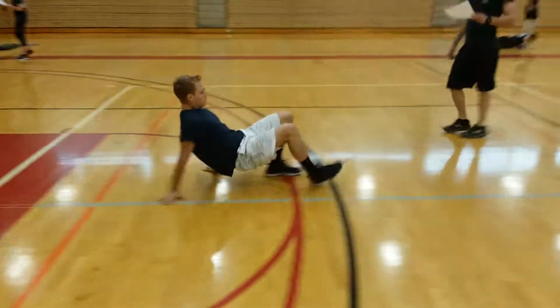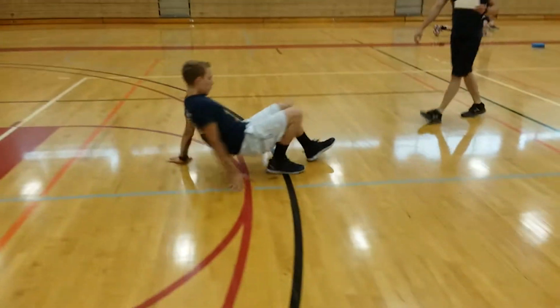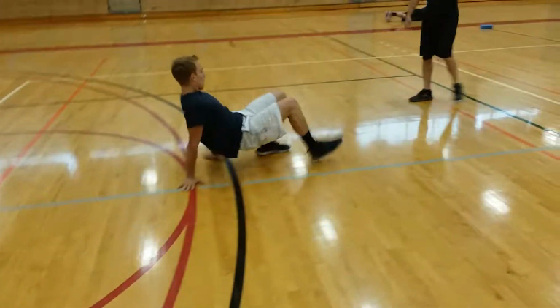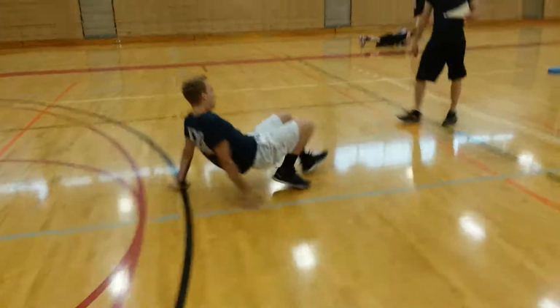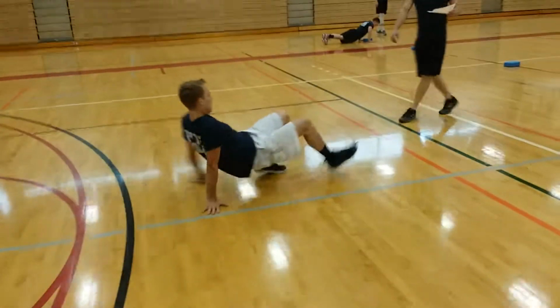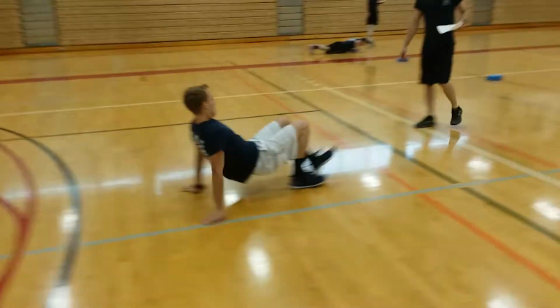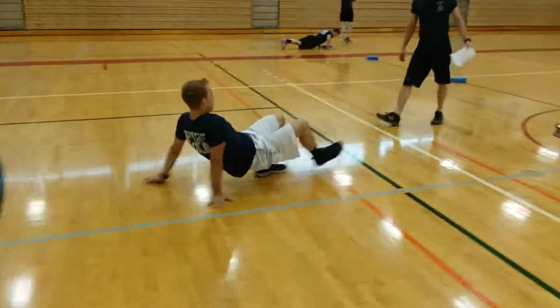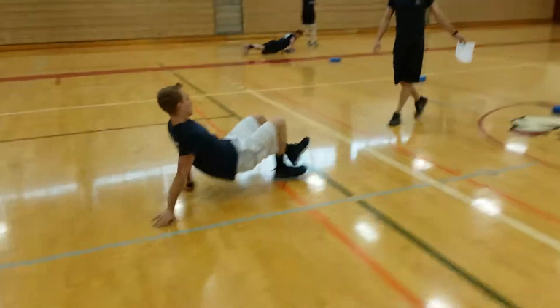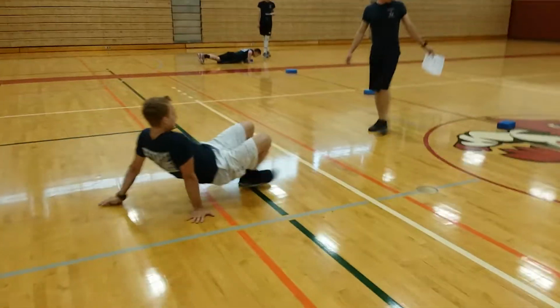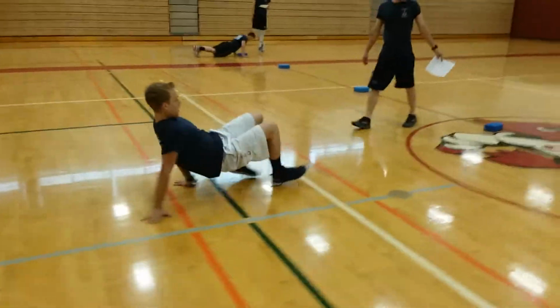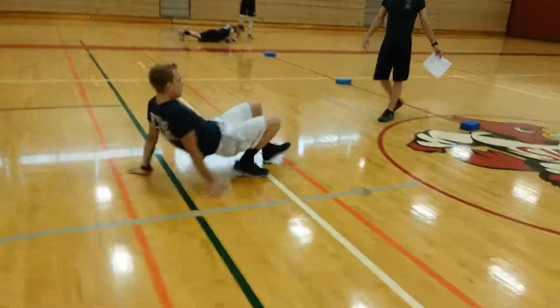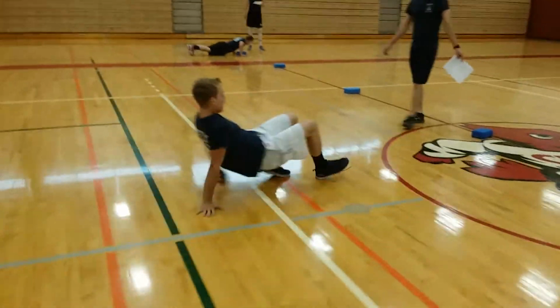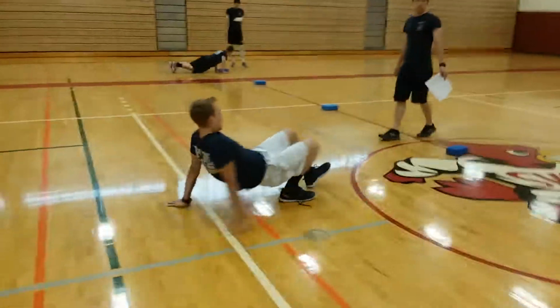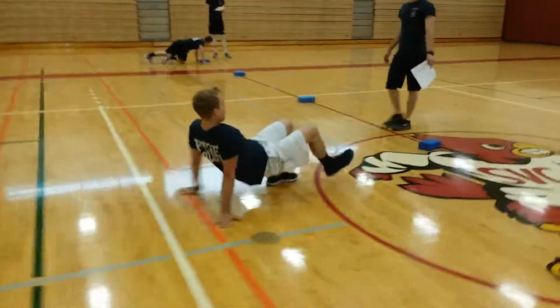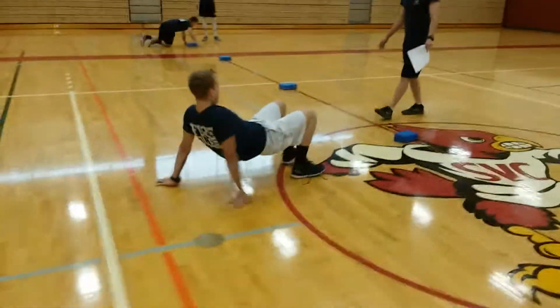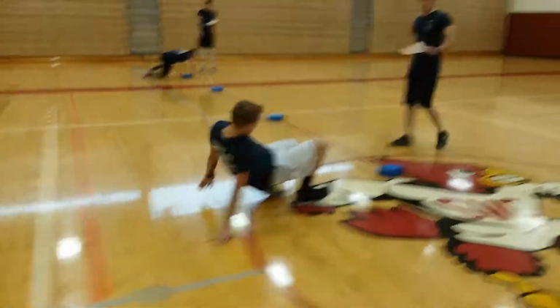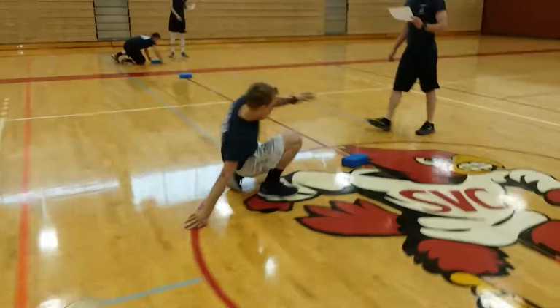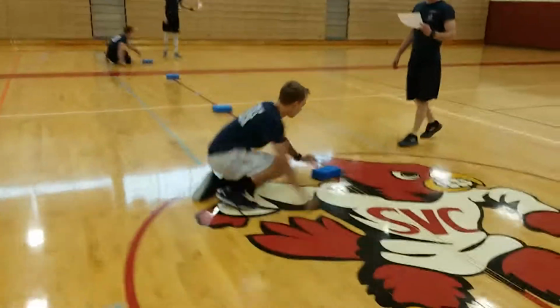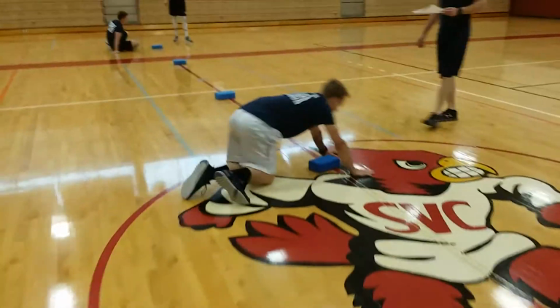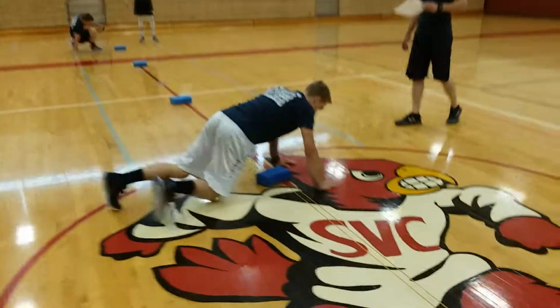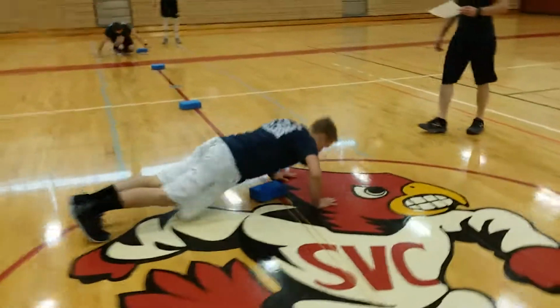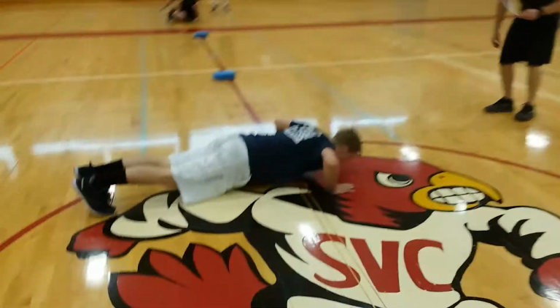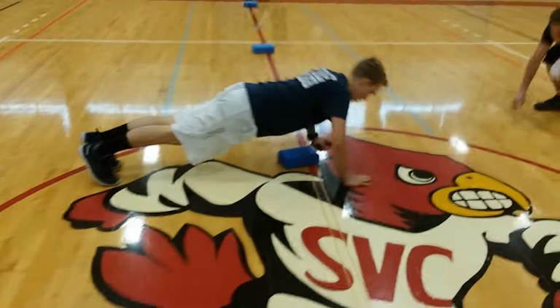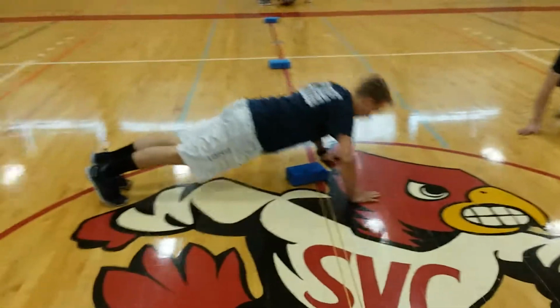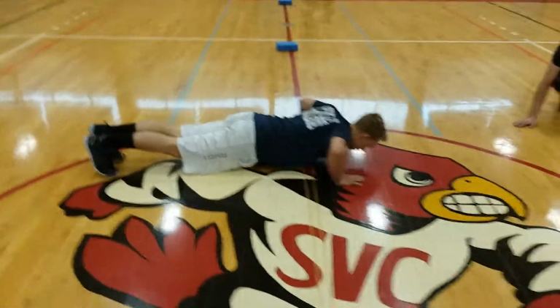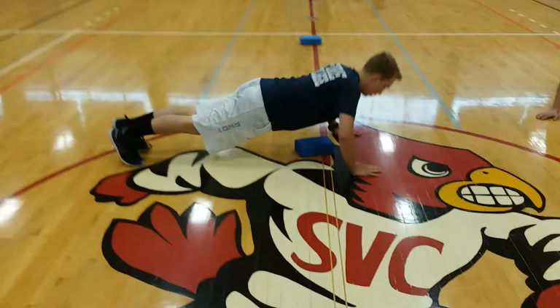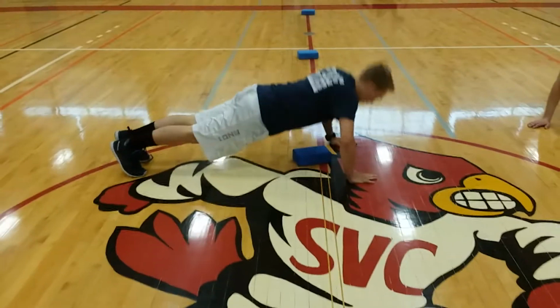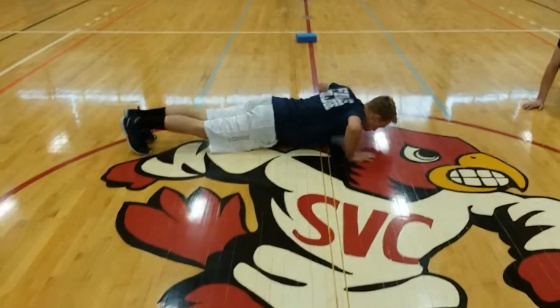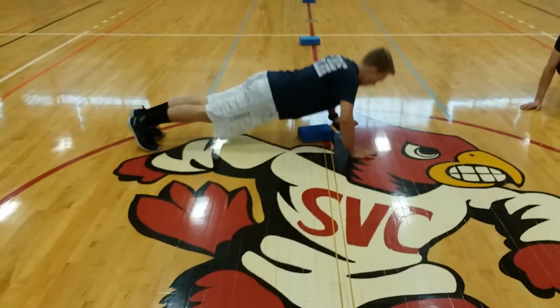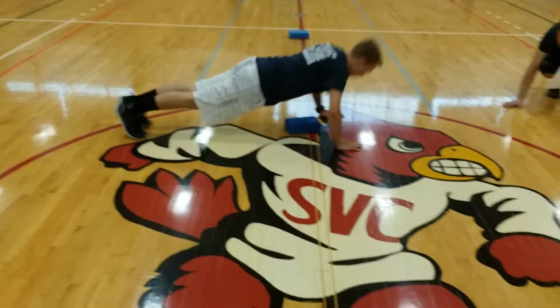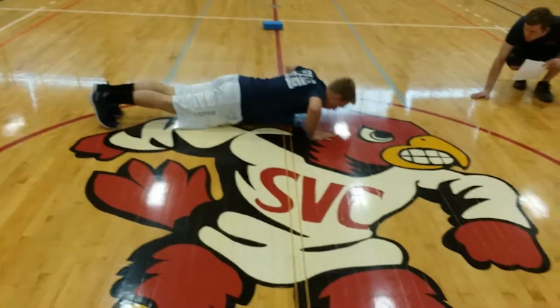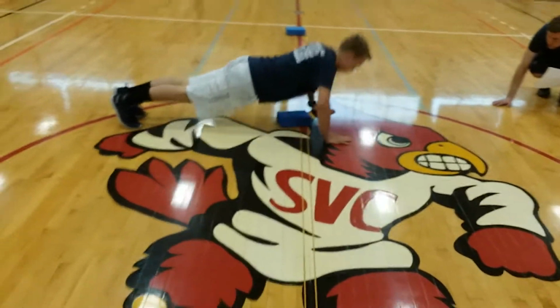Once they get to the block, they do 10 push-ups on the toes, fully extended all the way up. Chest has to touch every single time, fully extended. Nice job, Dodd.